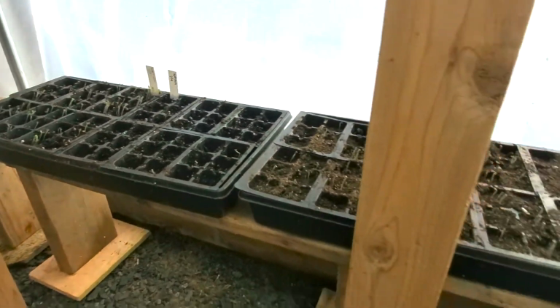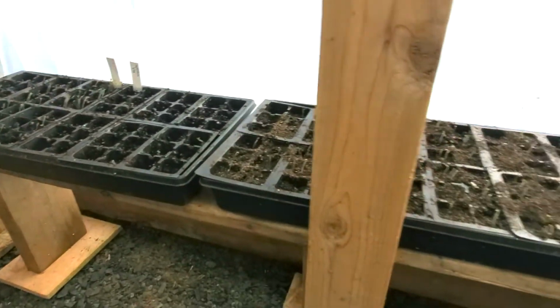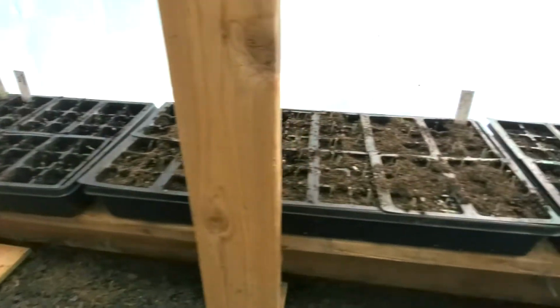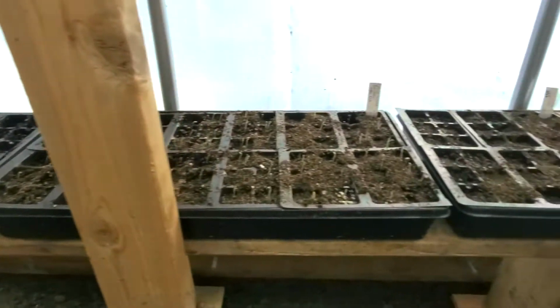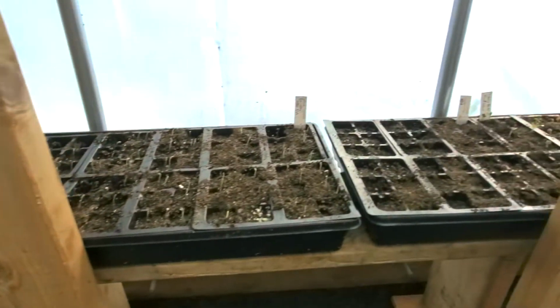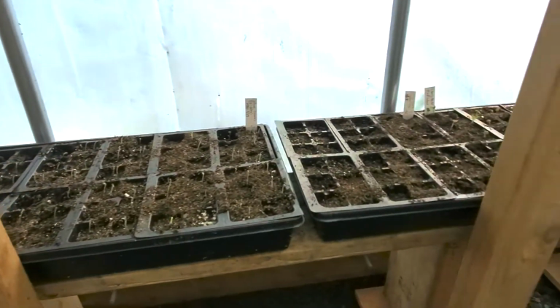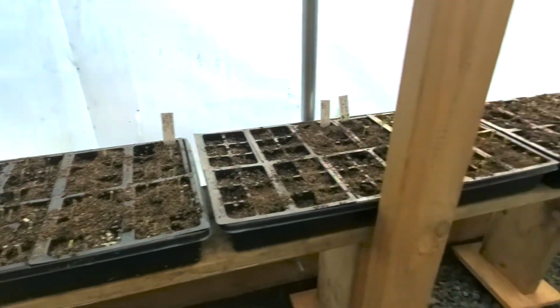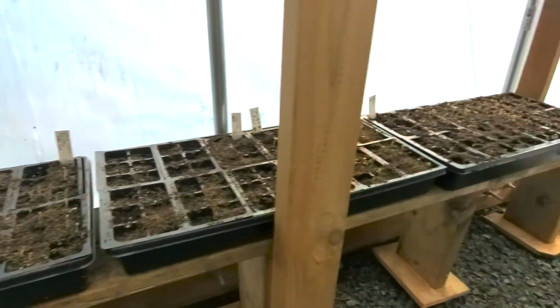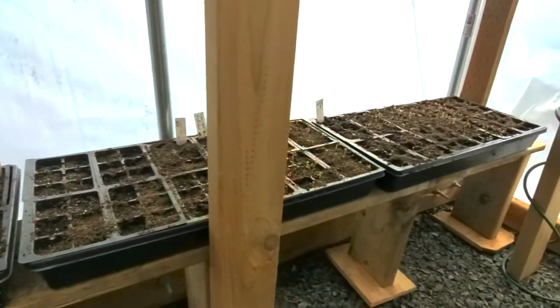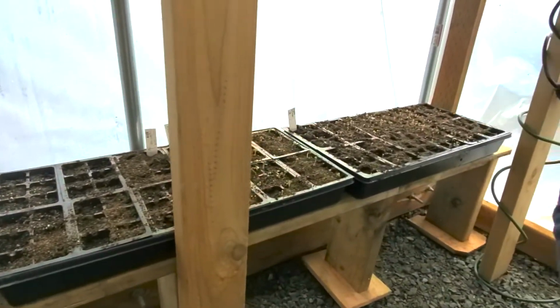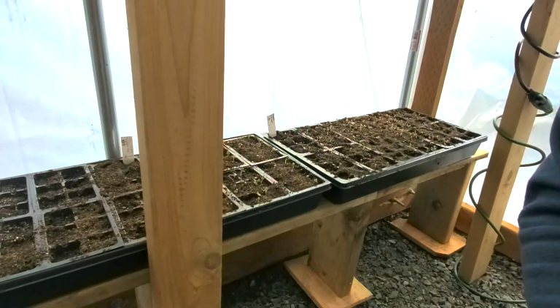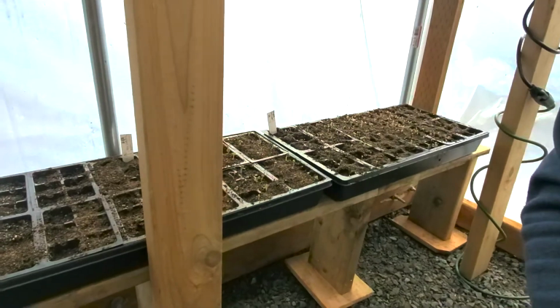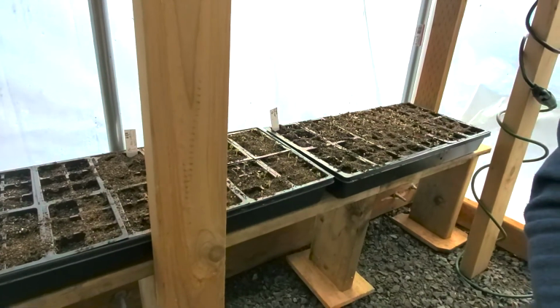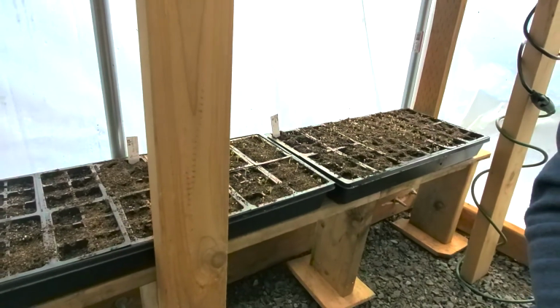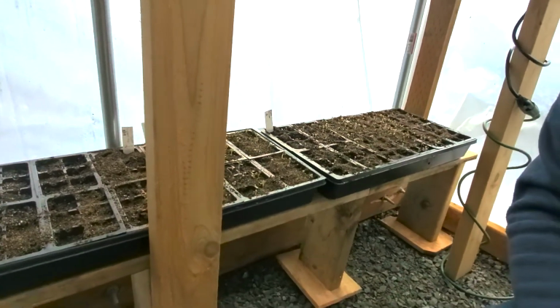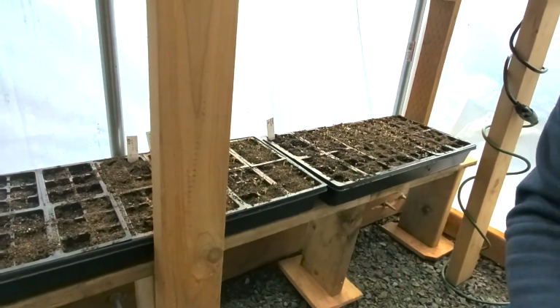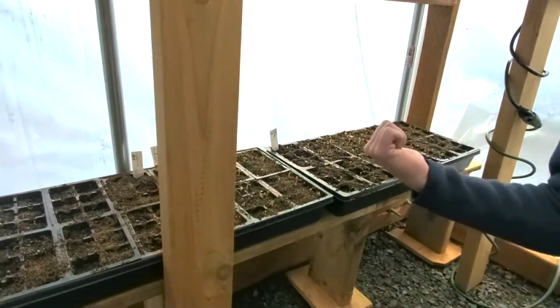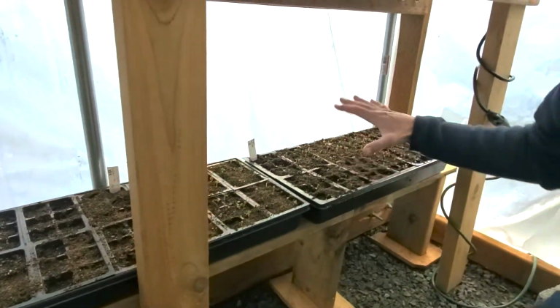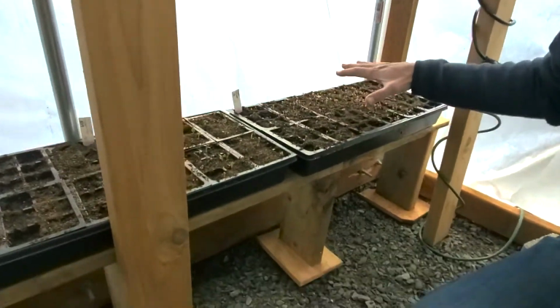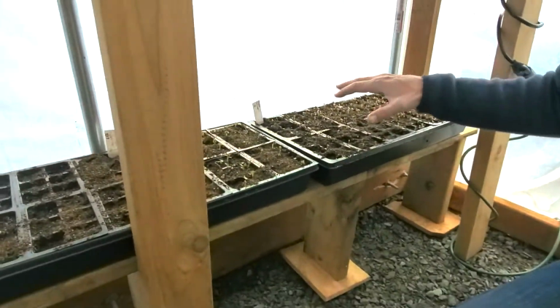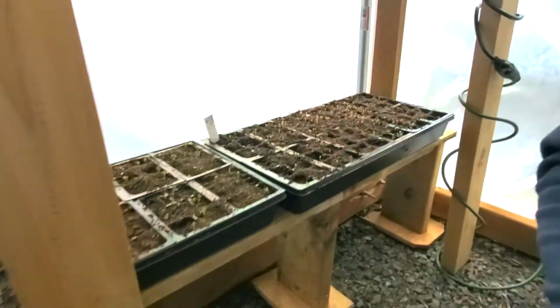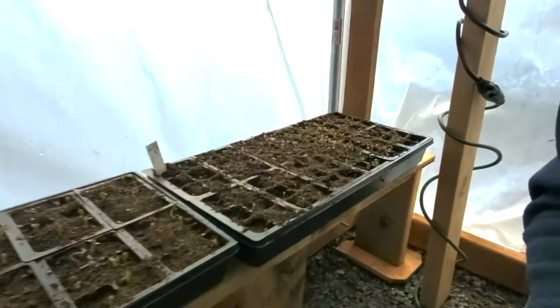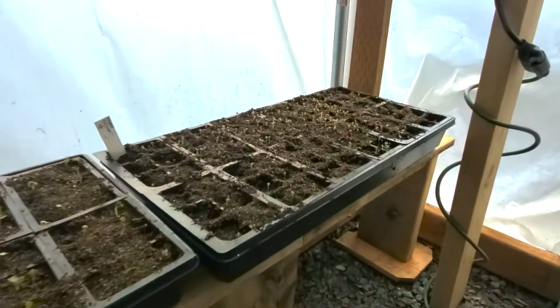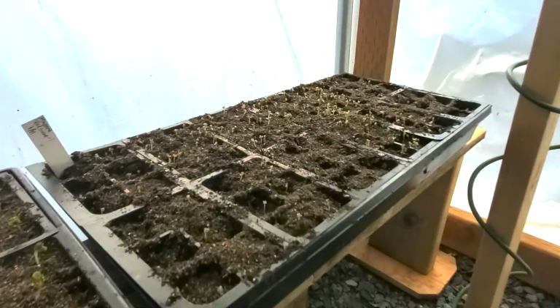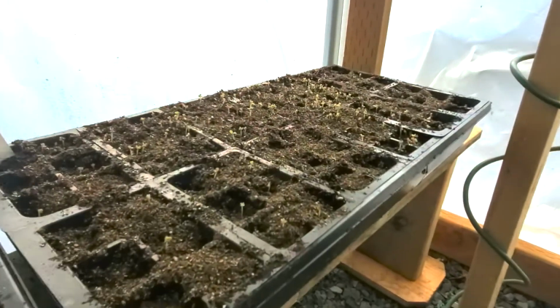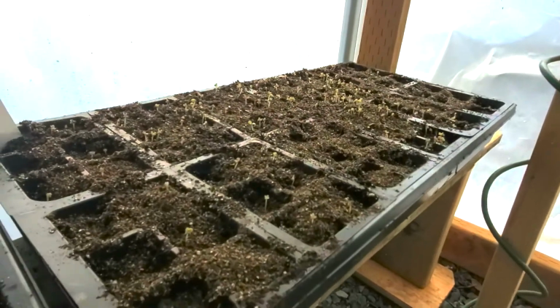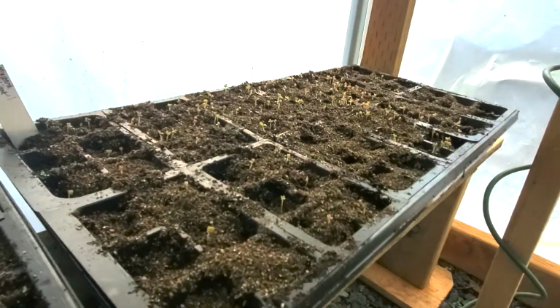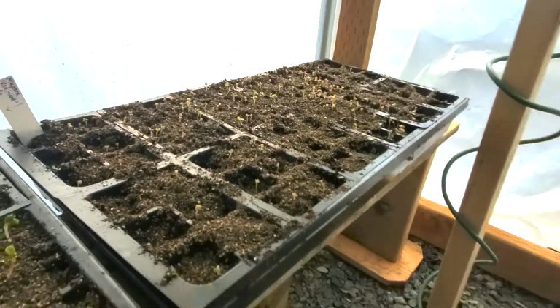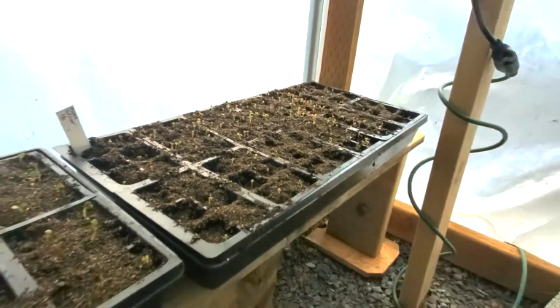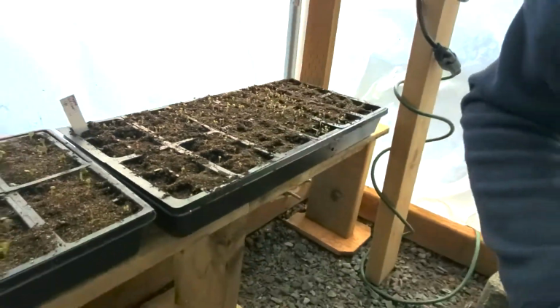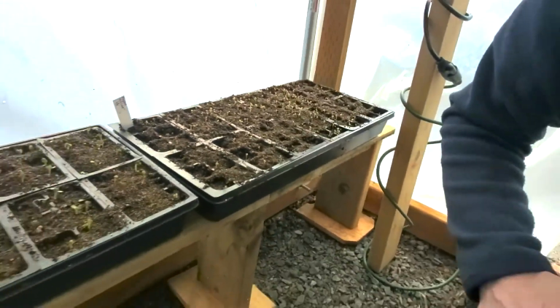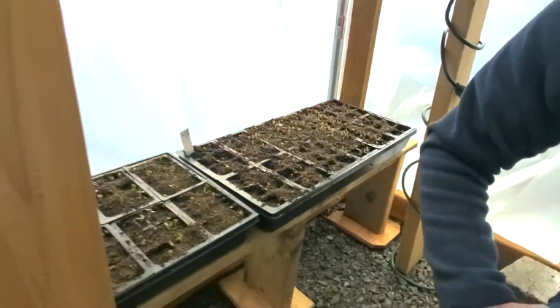I'm so excited to get these planted. We have radishes, lettuce, spinach, Swiss chard, mustard greens — that whole tray on the end is packed full of mustard greens. And we've got sweet peas and snapdragons, and we're rocking and rolling already.